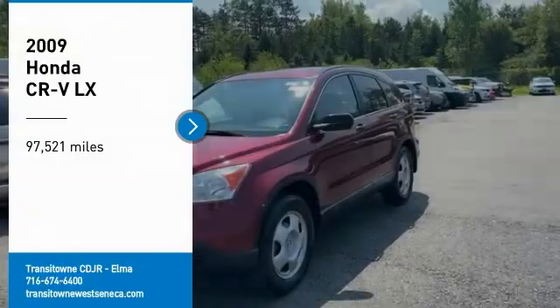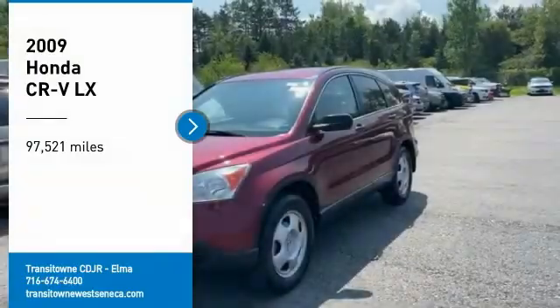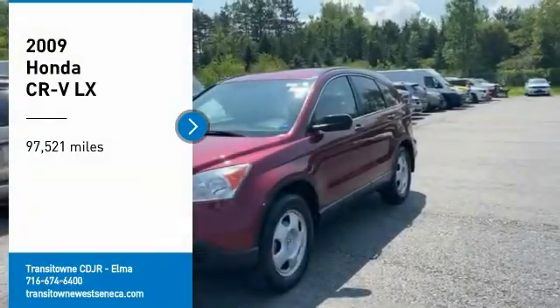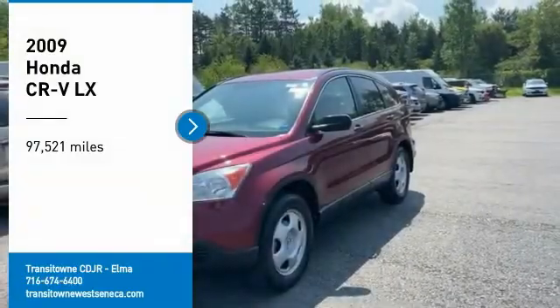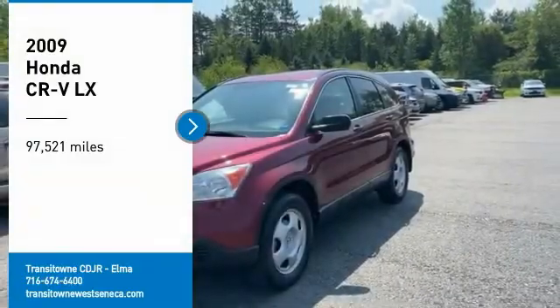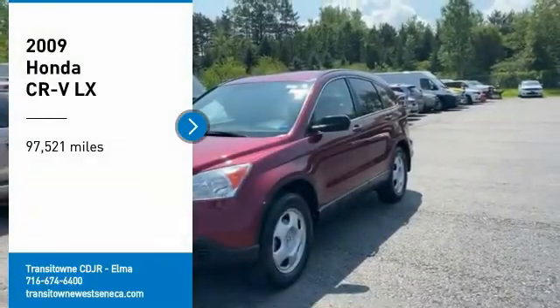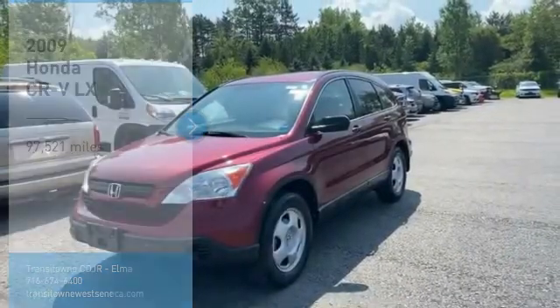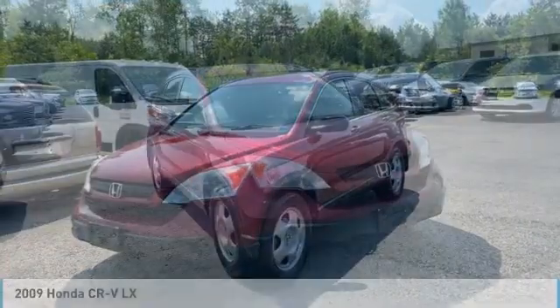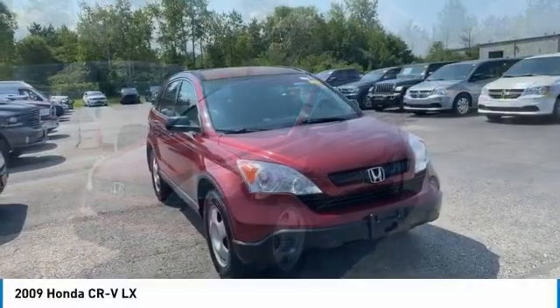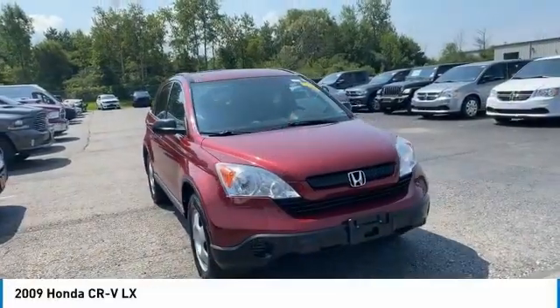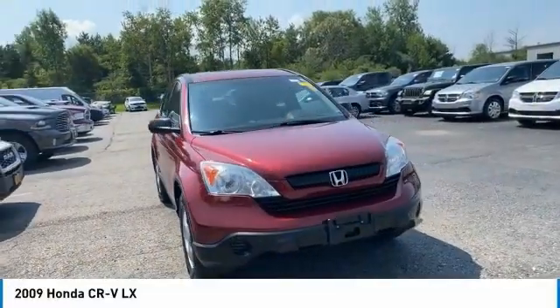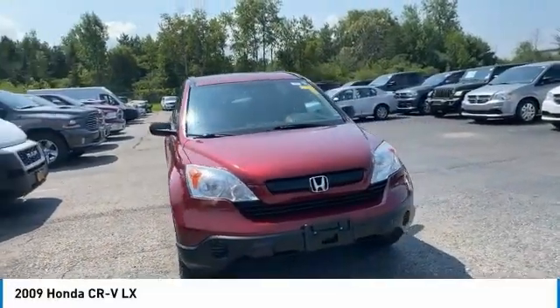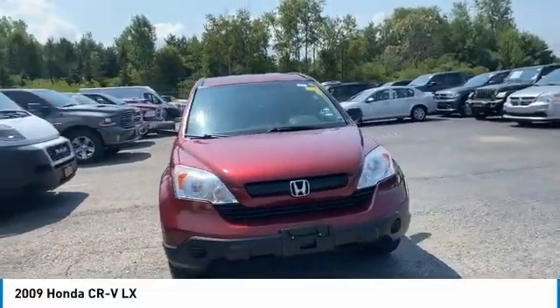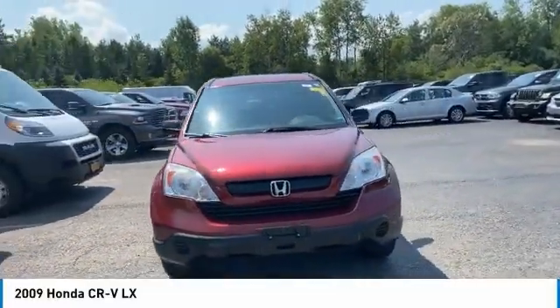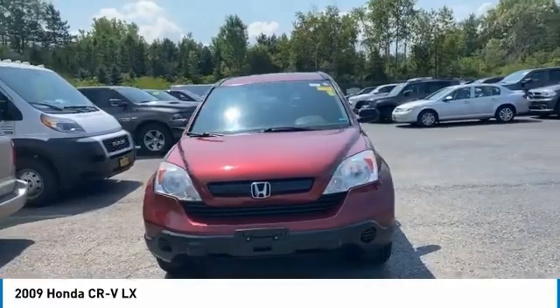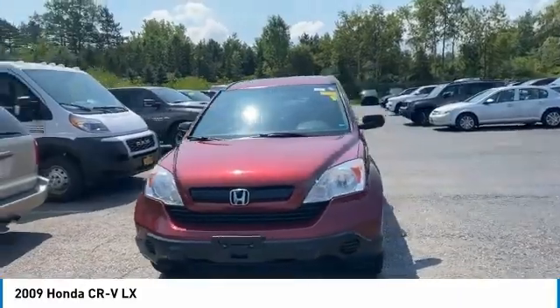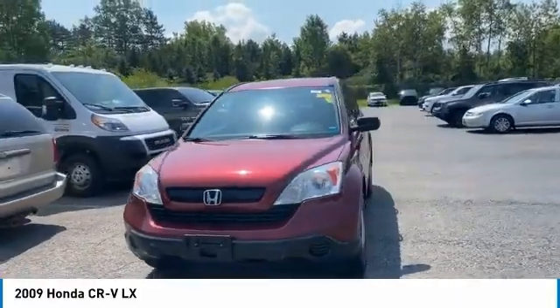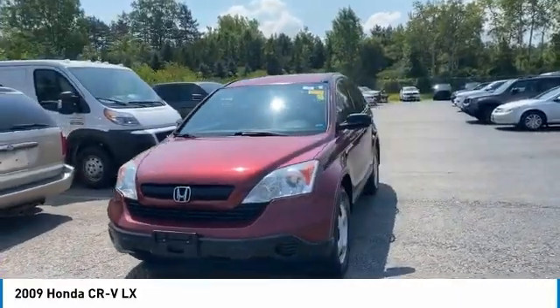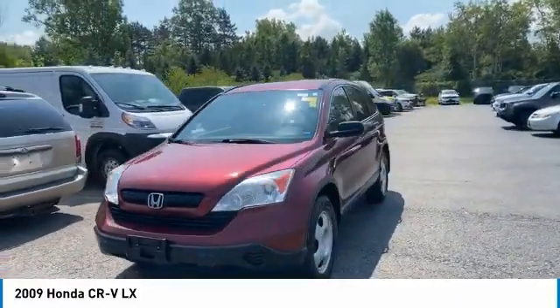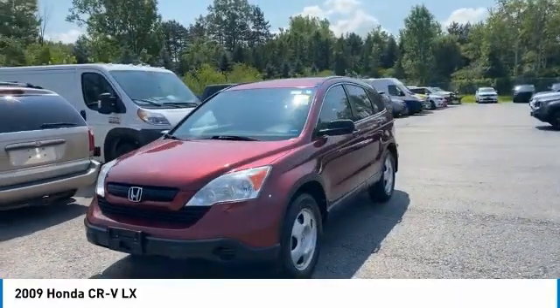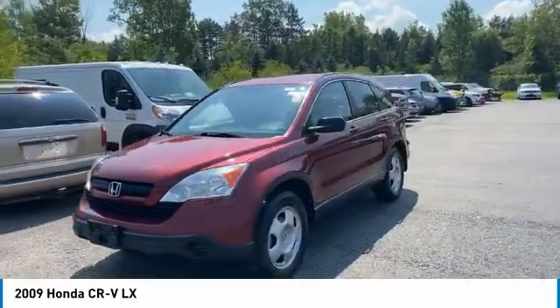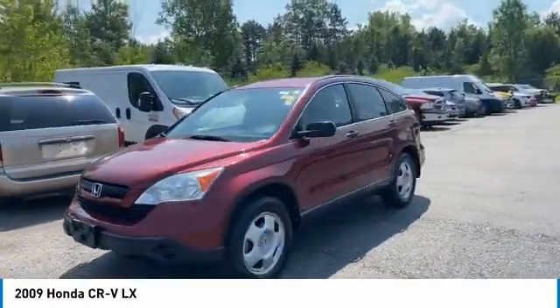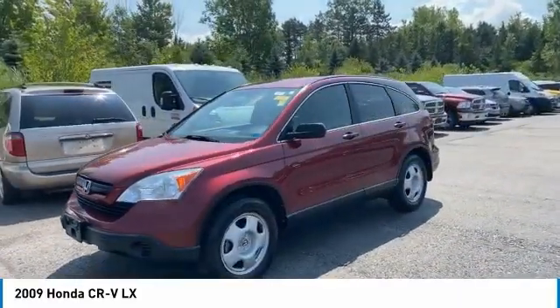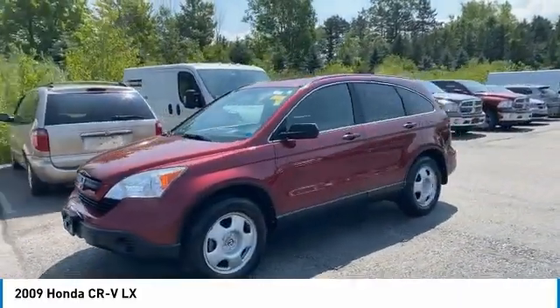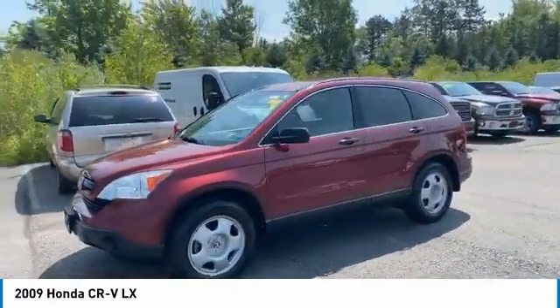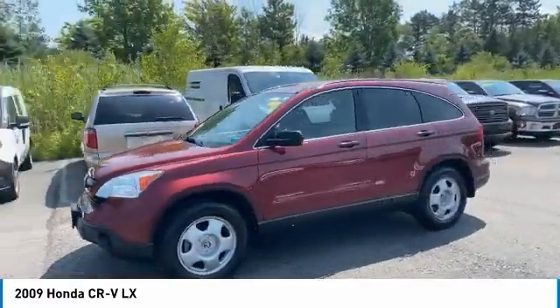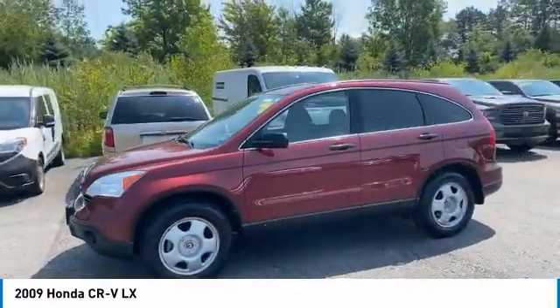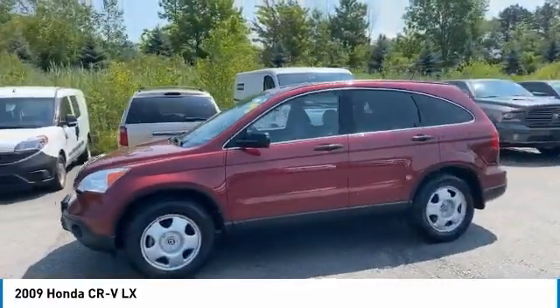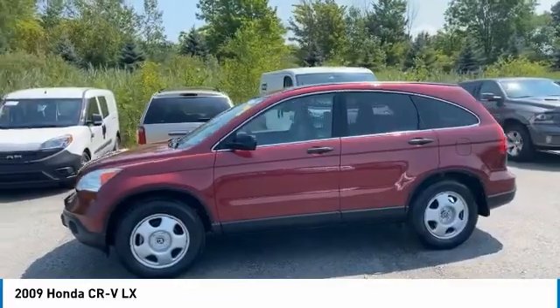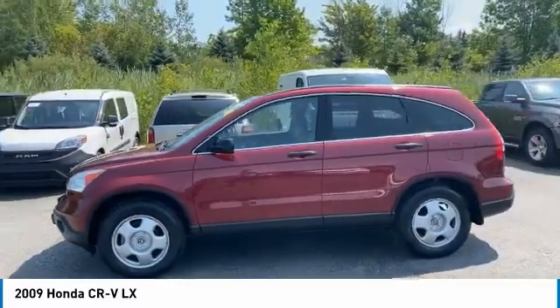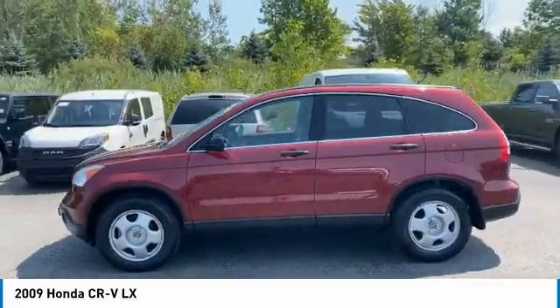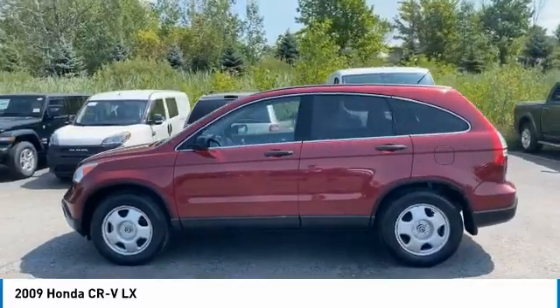You are going to love the 2009 CR-V — a top recommended vehicle because of its car-like driving manners, good value, cool technology, and comfy interior.